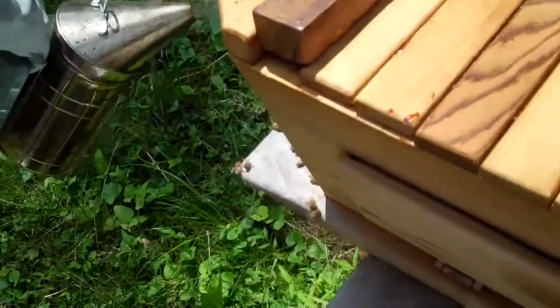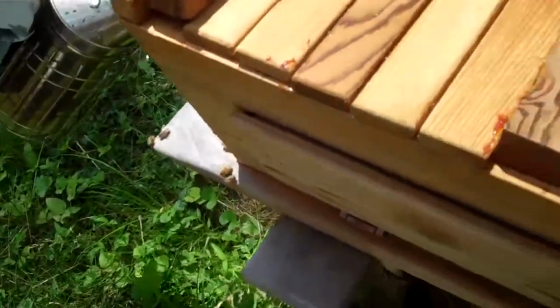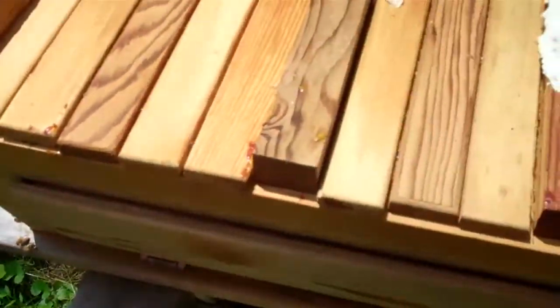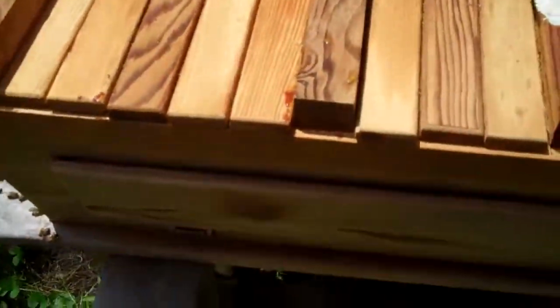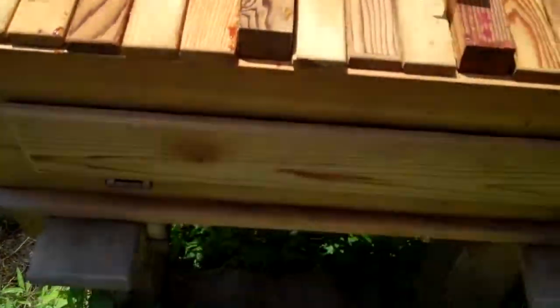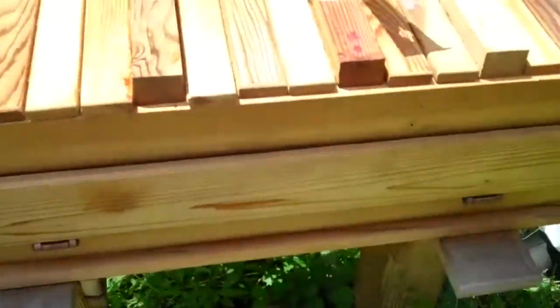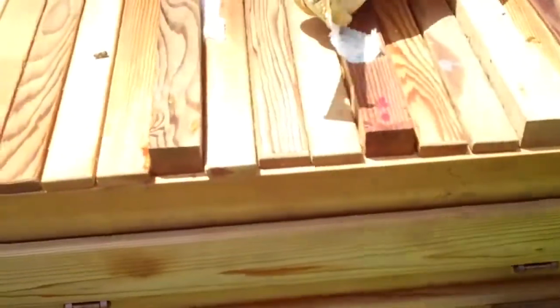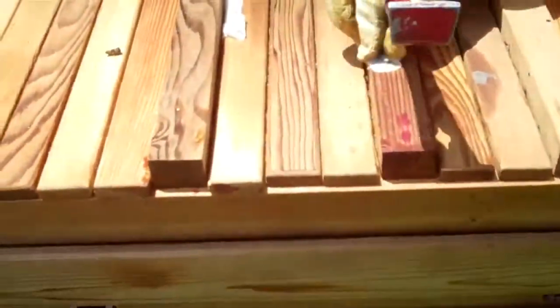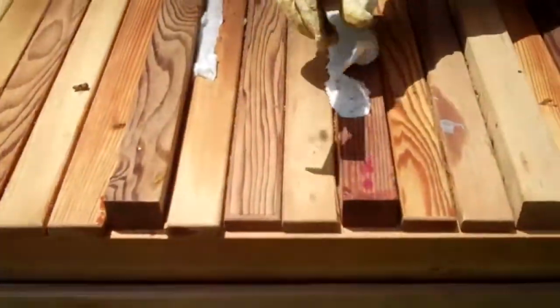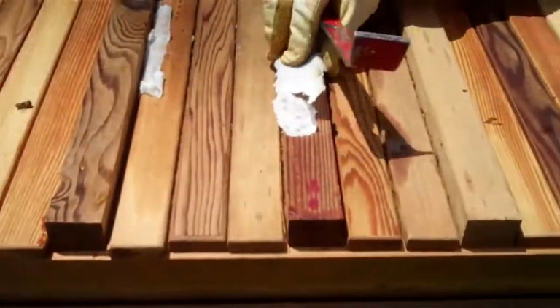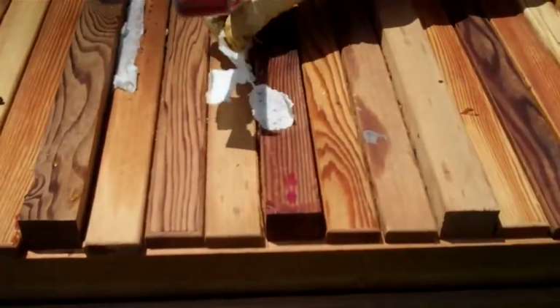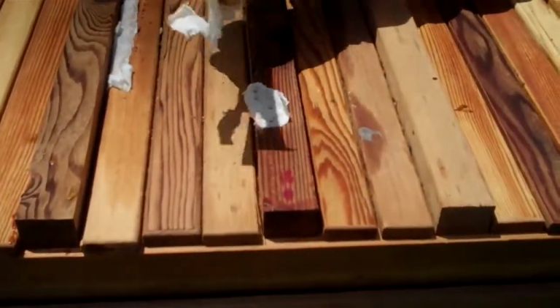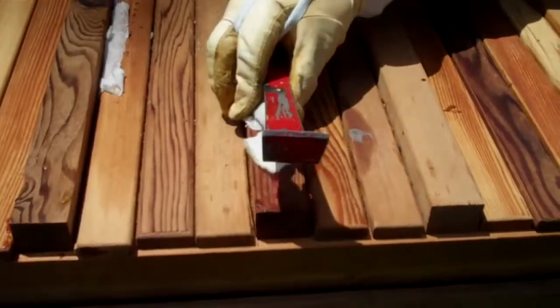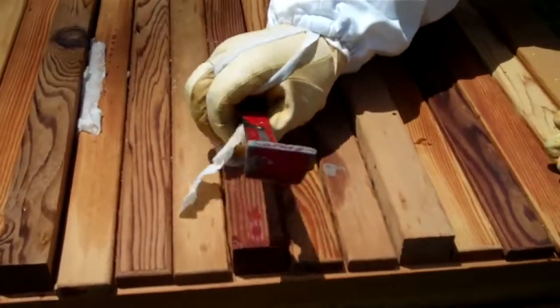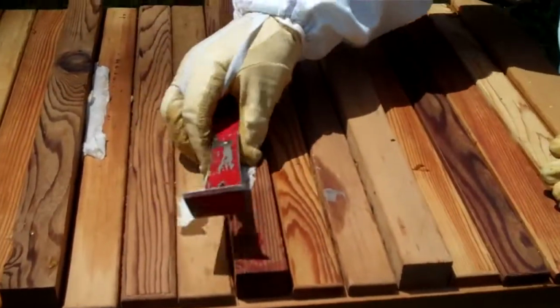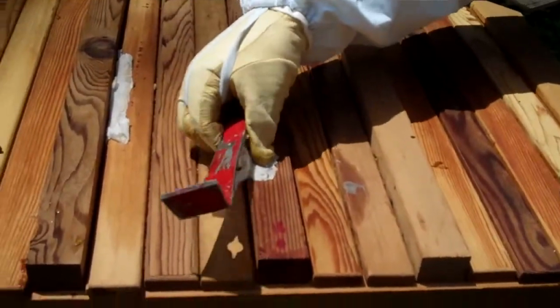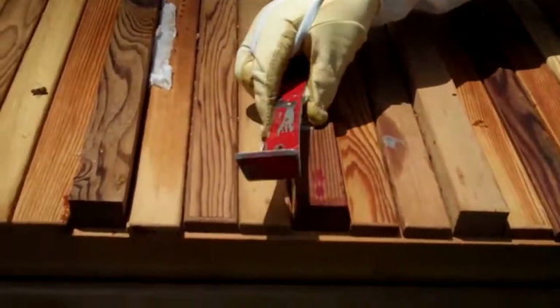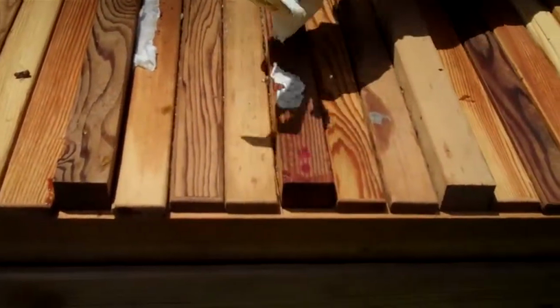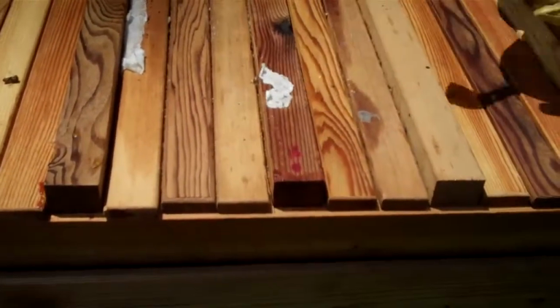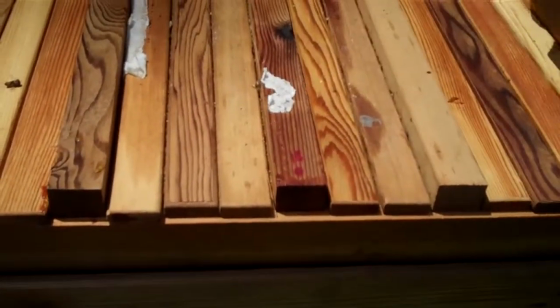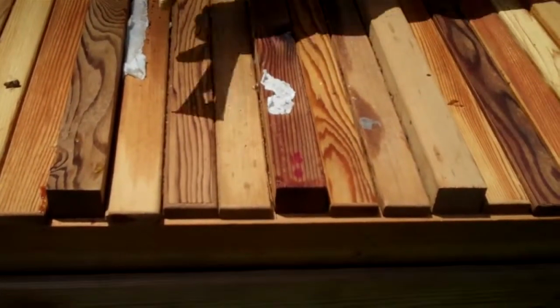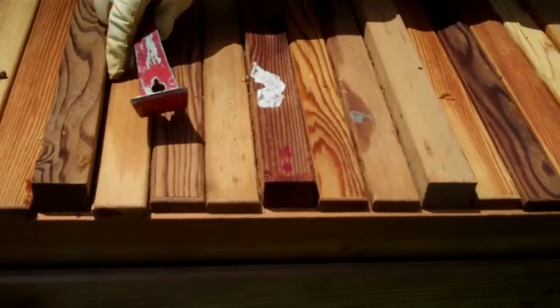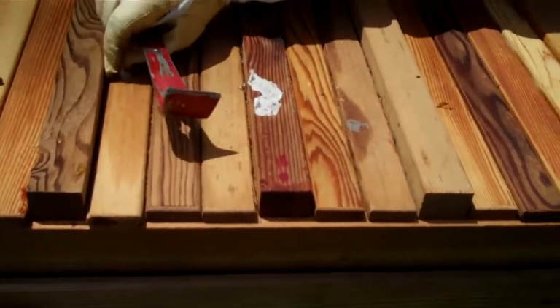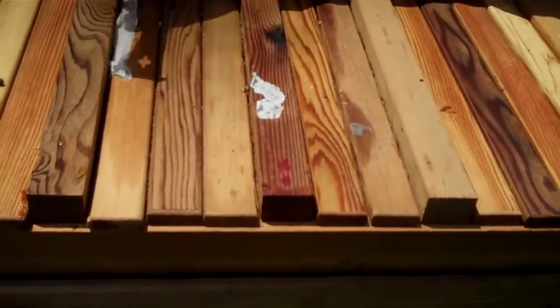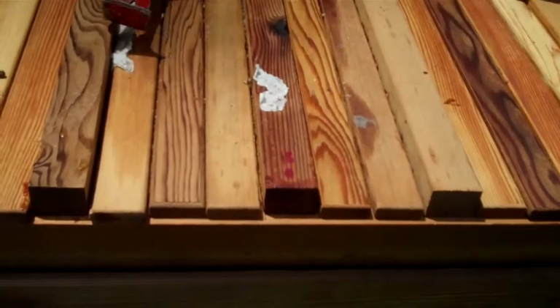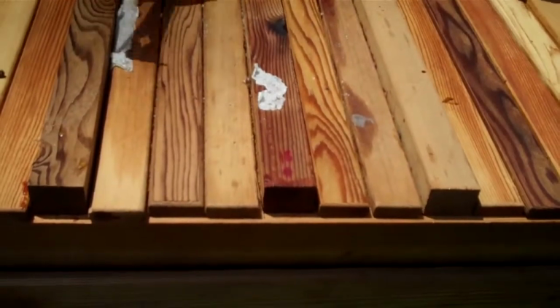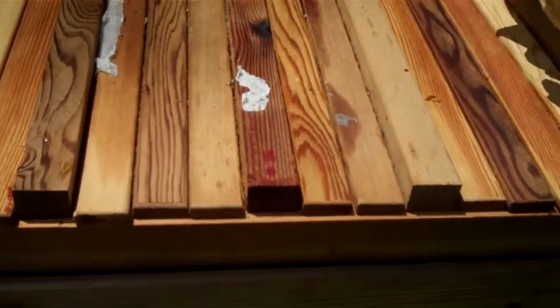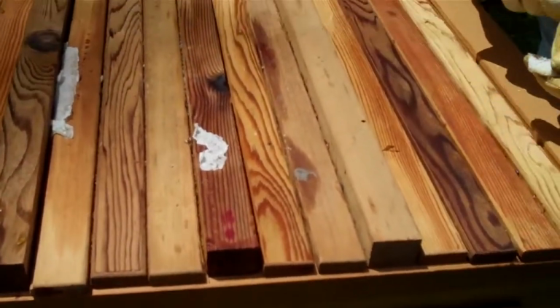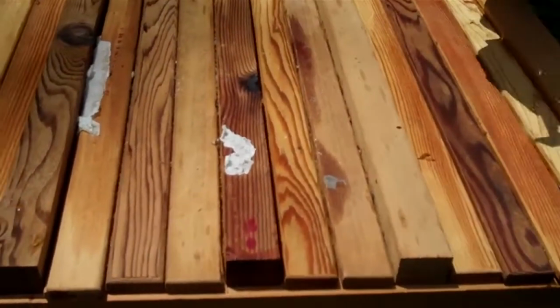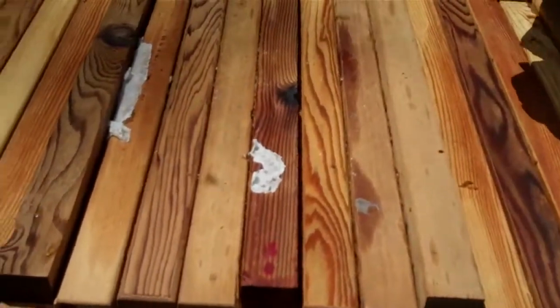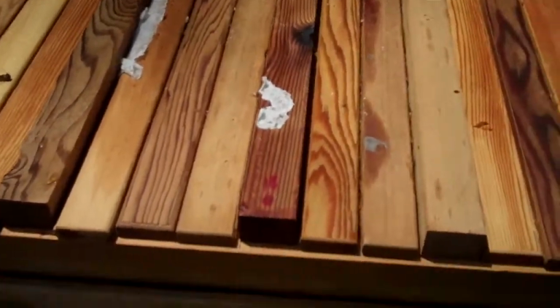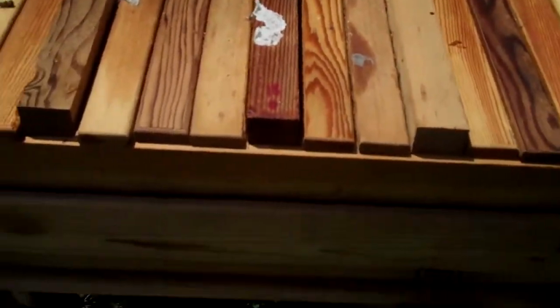That's from me putting mineral oil in there for mite control last fall. It gets sticky and it just stays there — just paper.